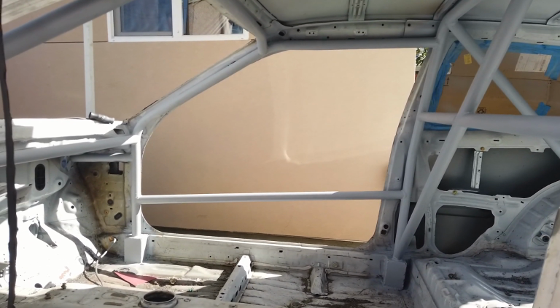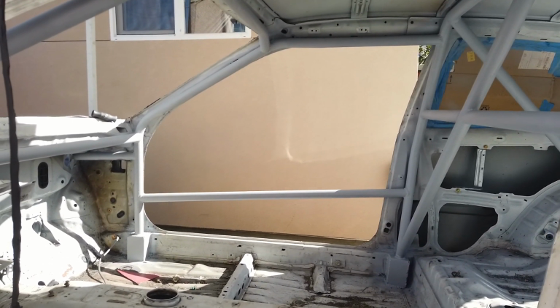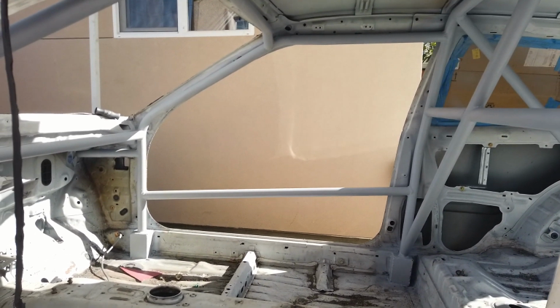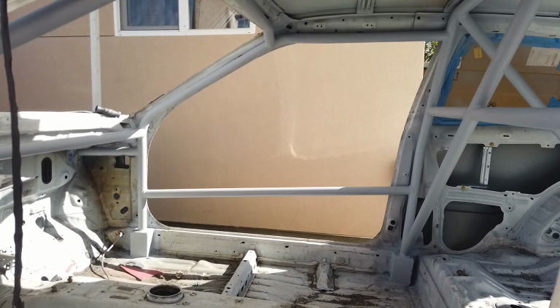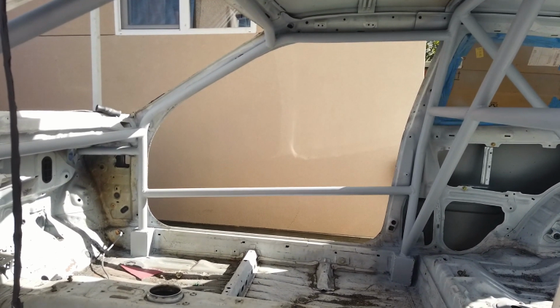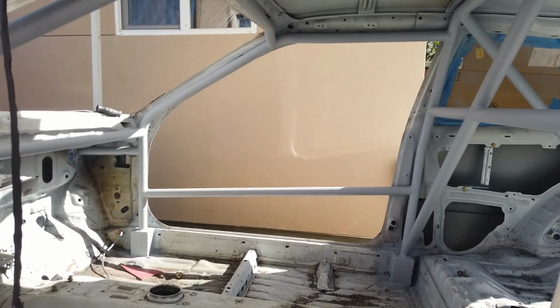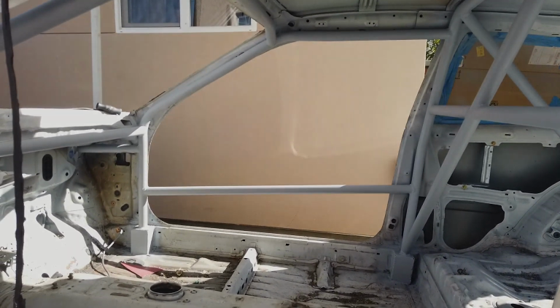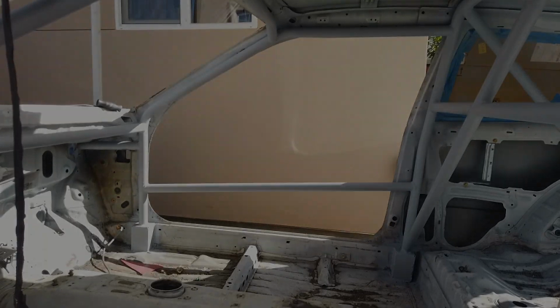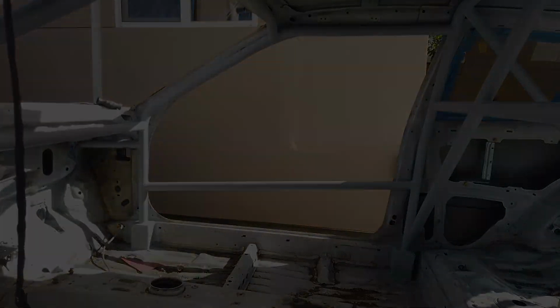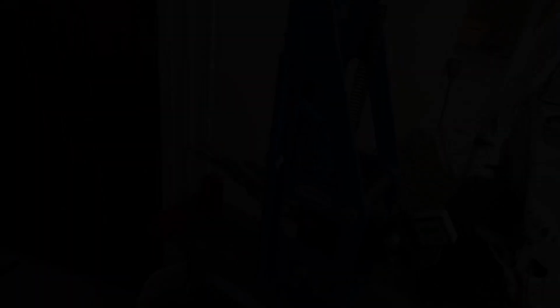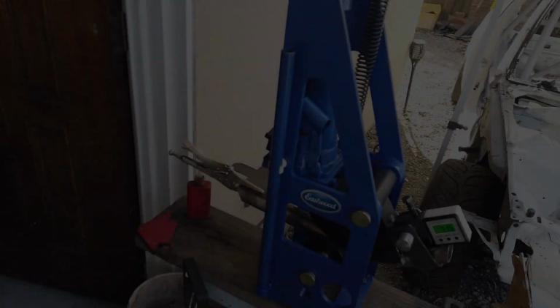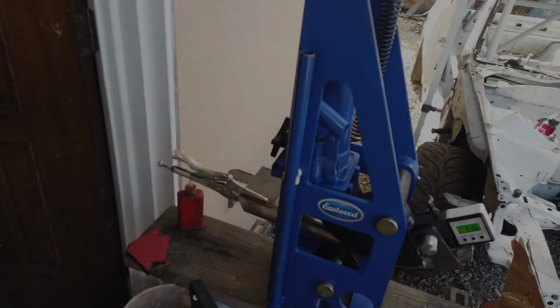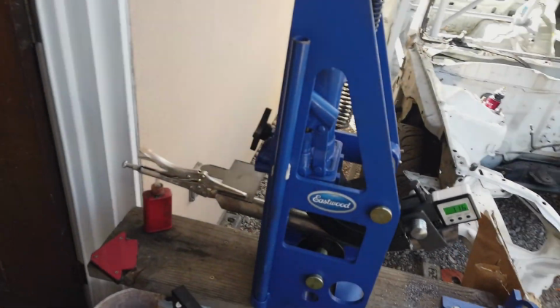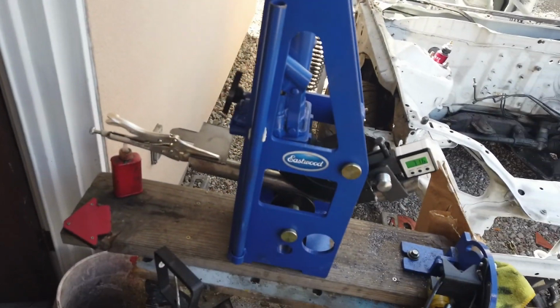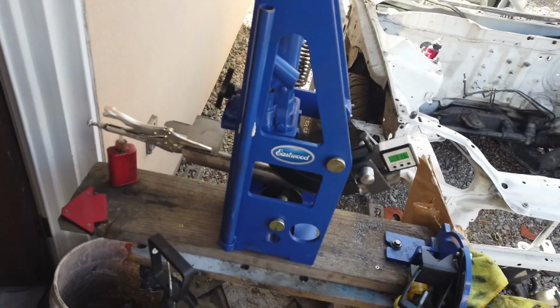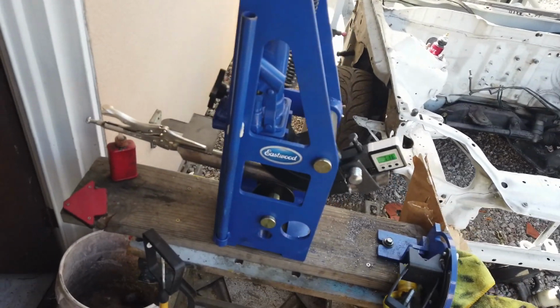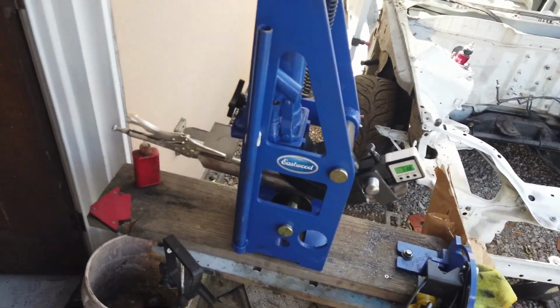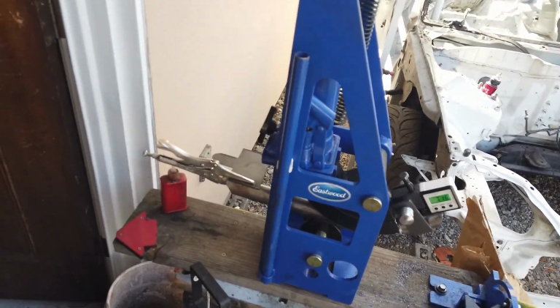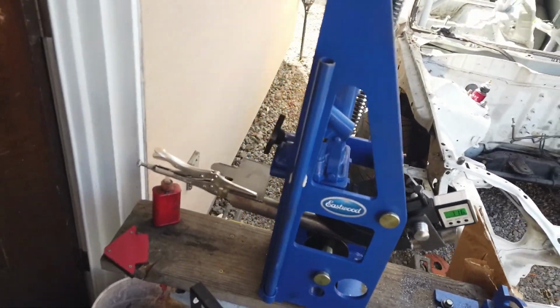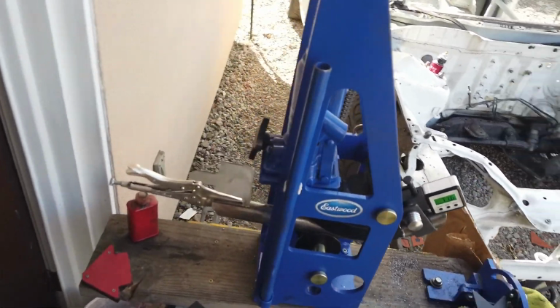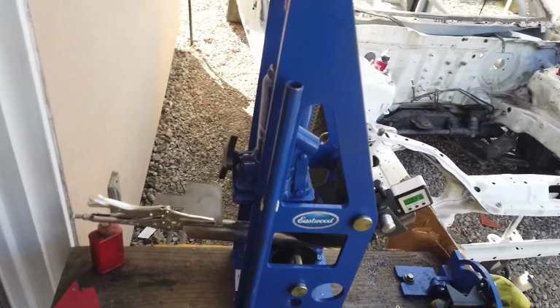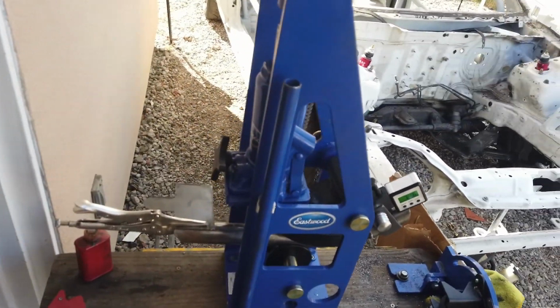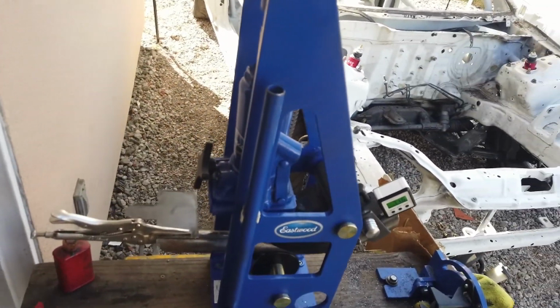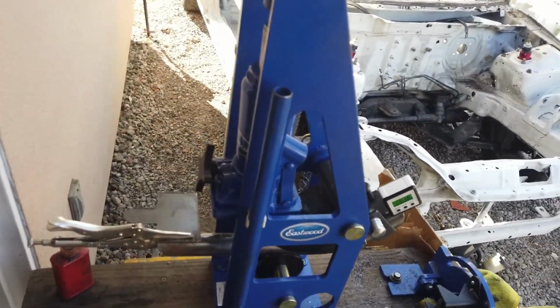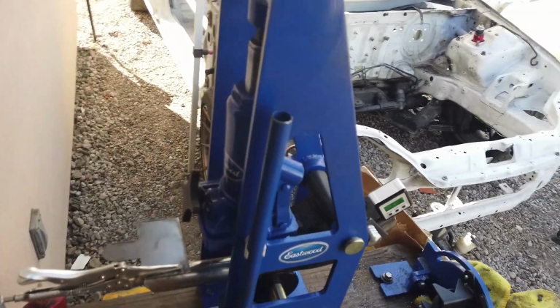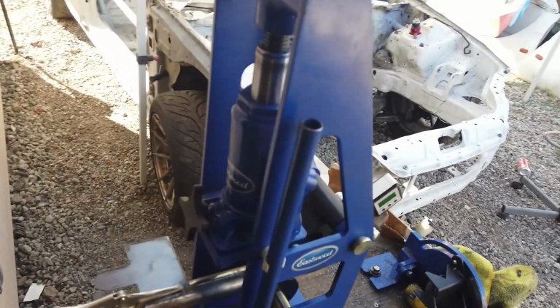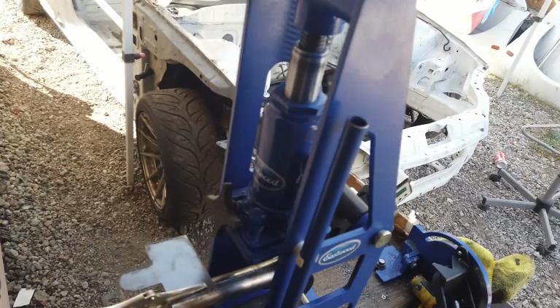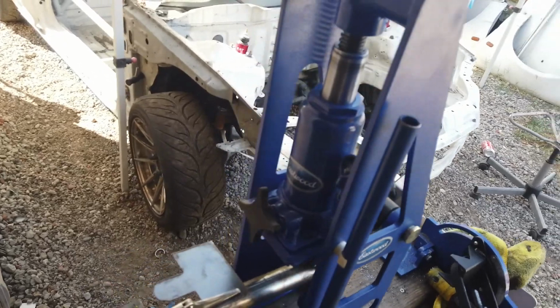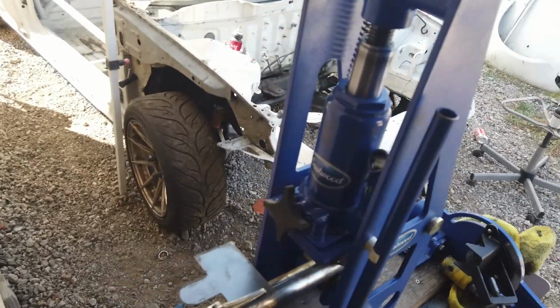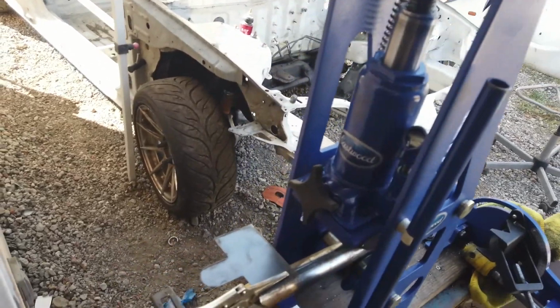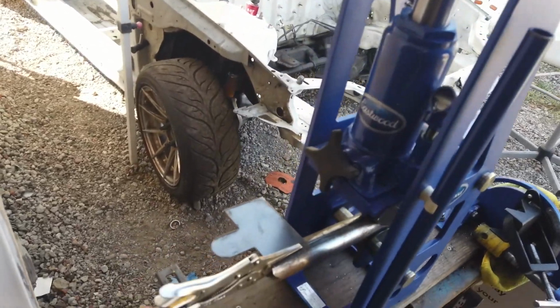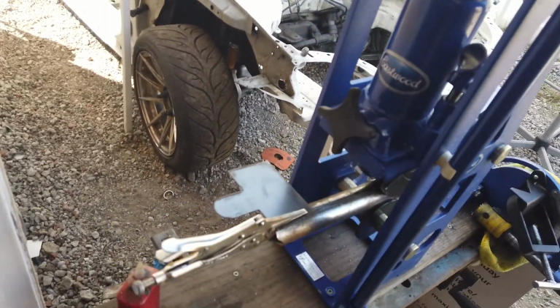Here is the two-bender I'm using. It's not like that great, but it does the job.